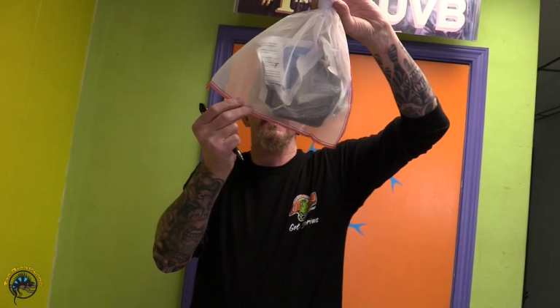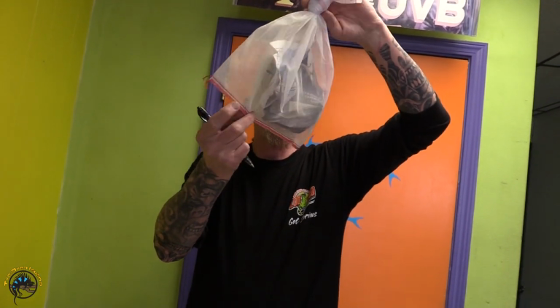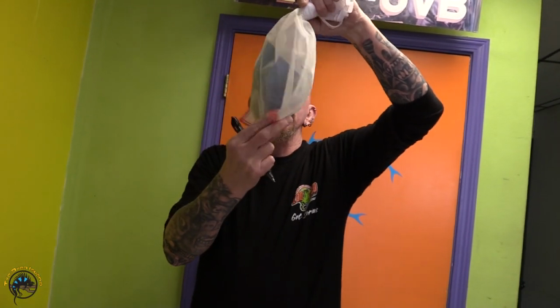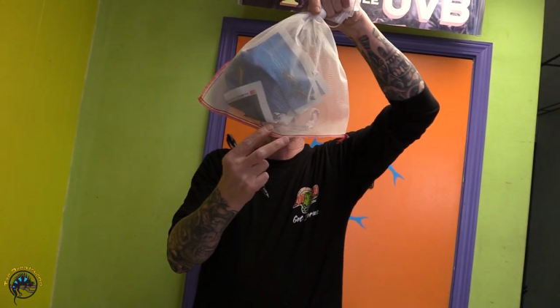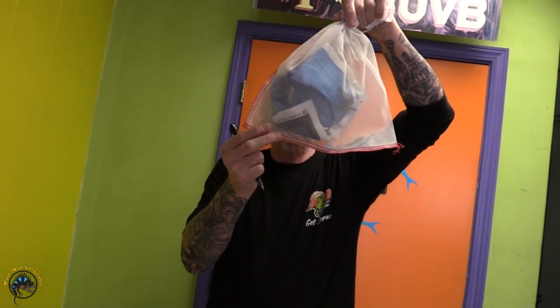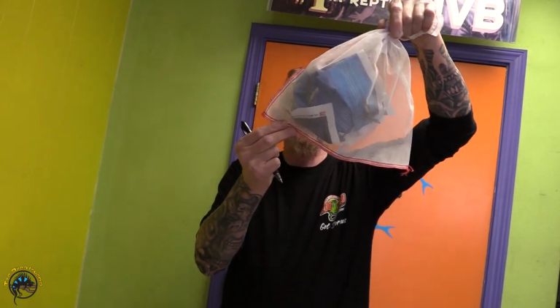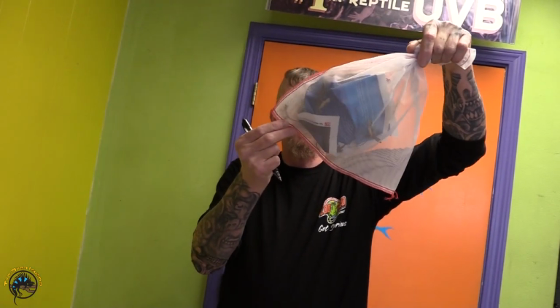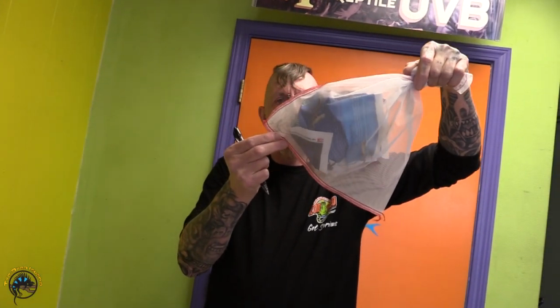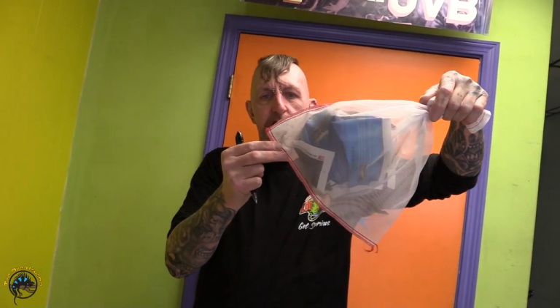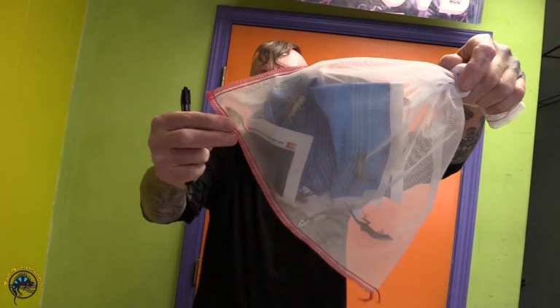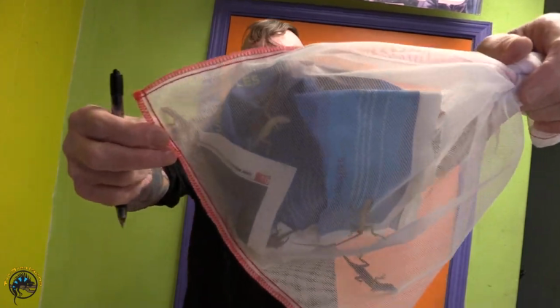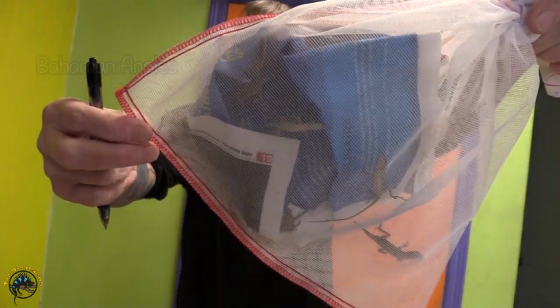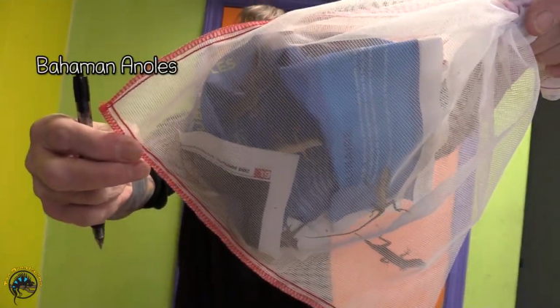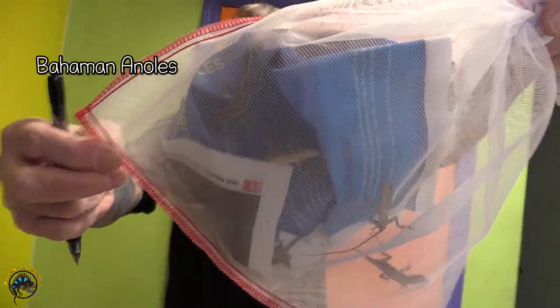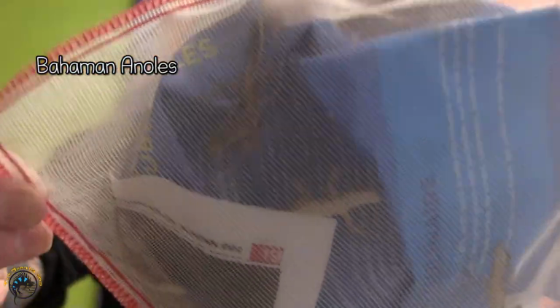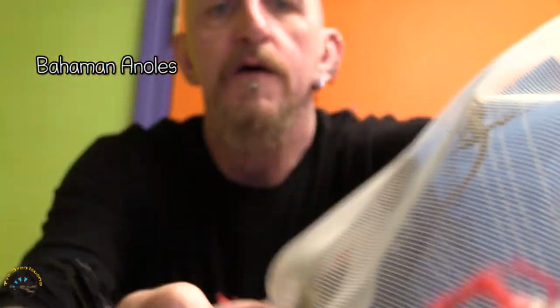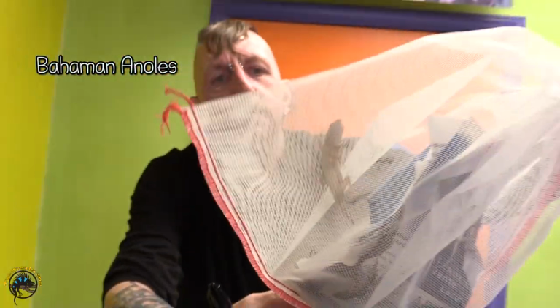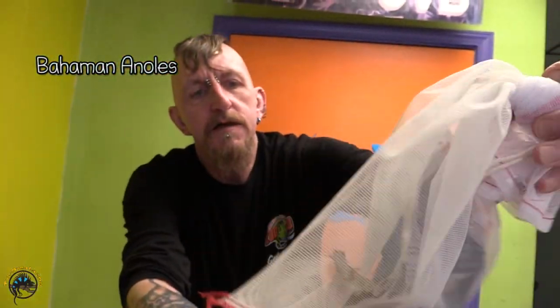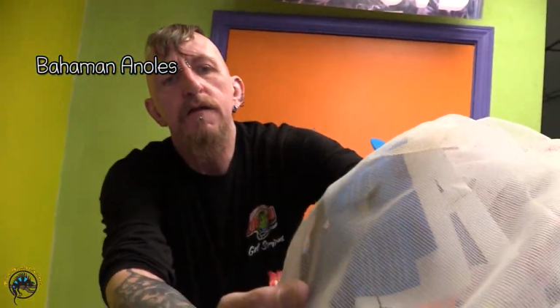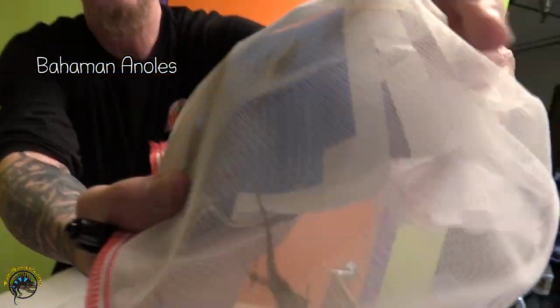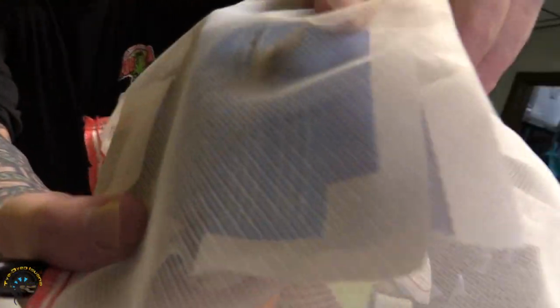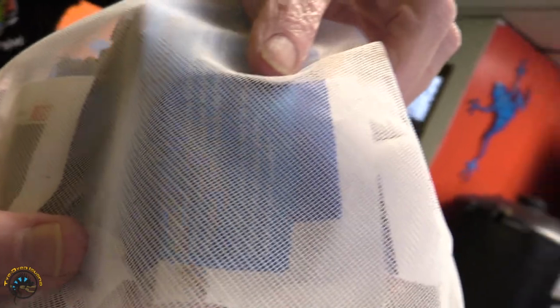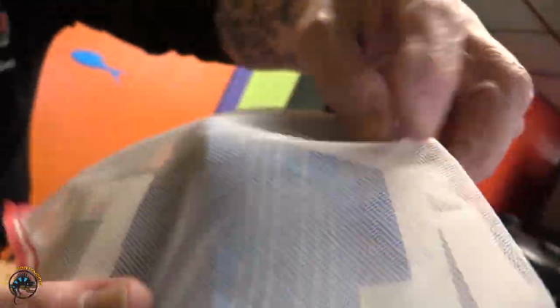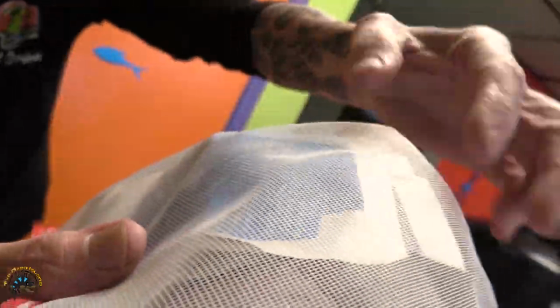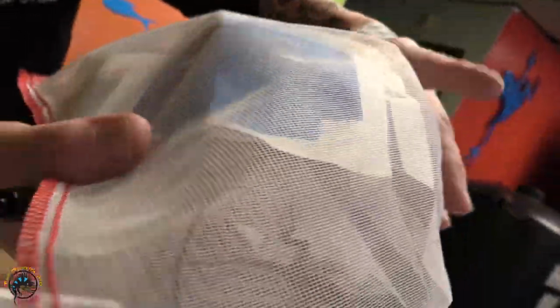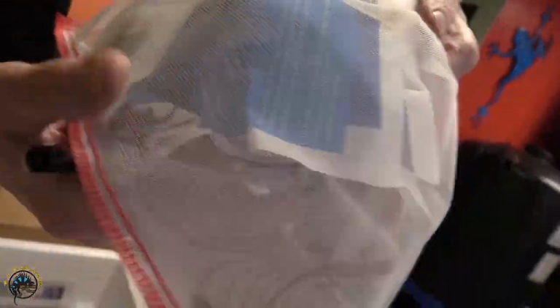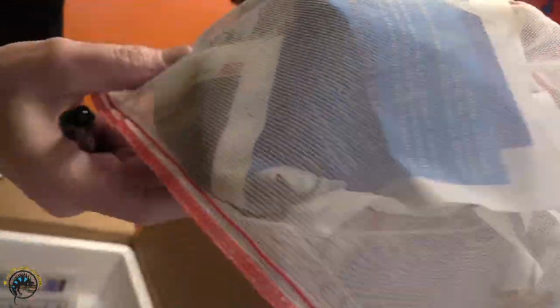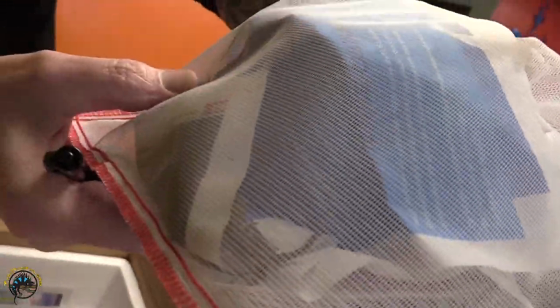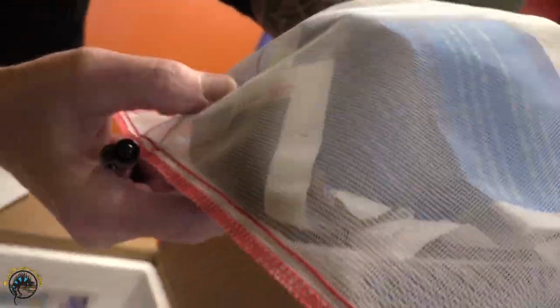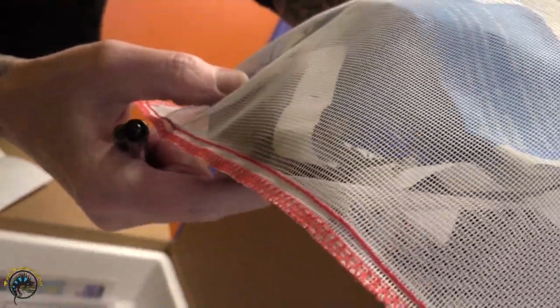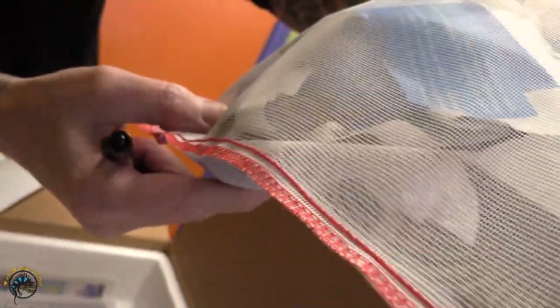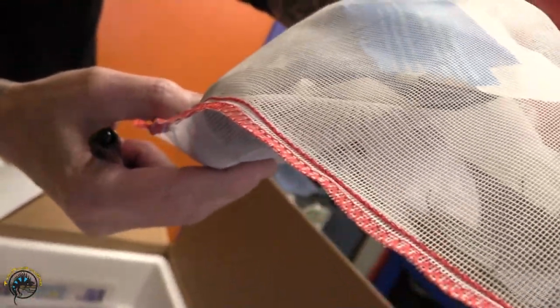Bill, what you got there? A bag of baby brown — I know what it looks like. Look how little they are. Let's see what you got. Babies. I don't think they're supposed to be babies.